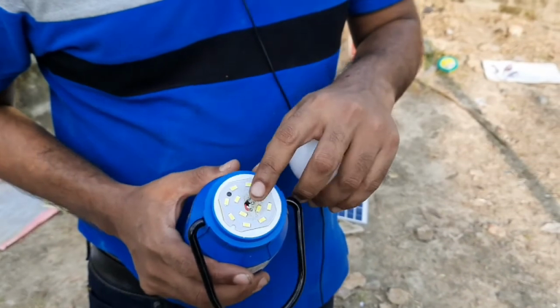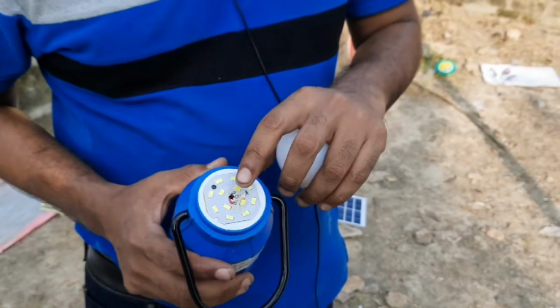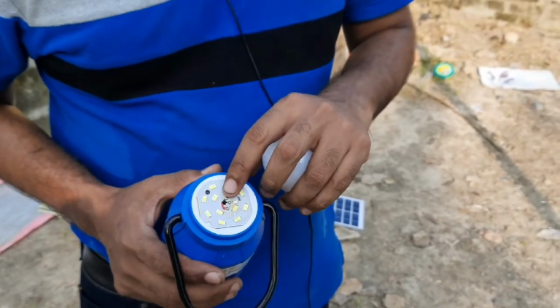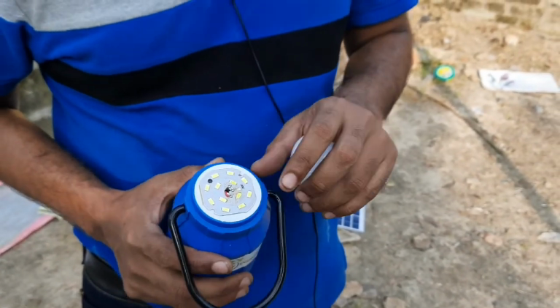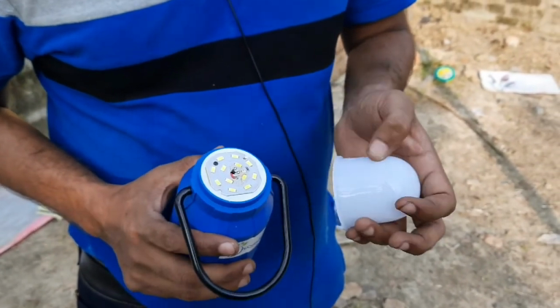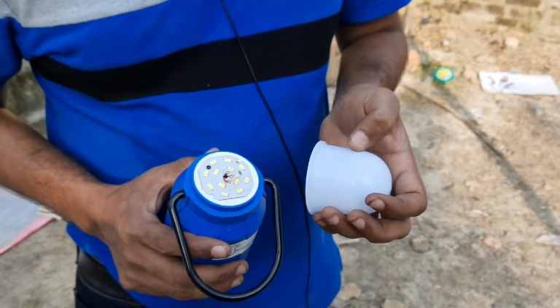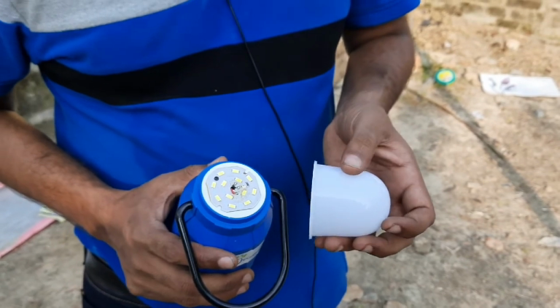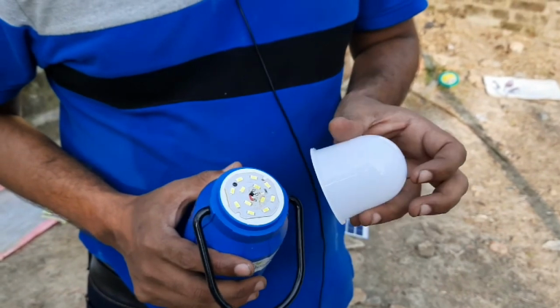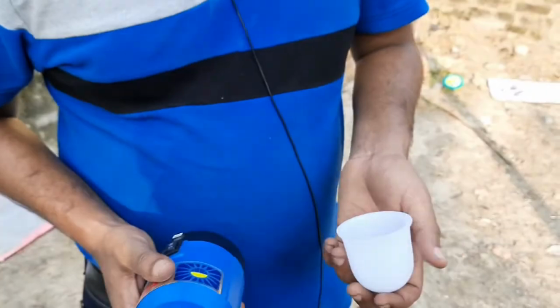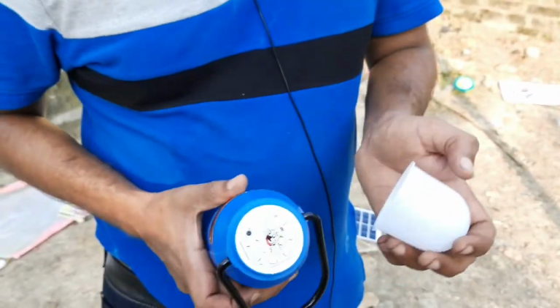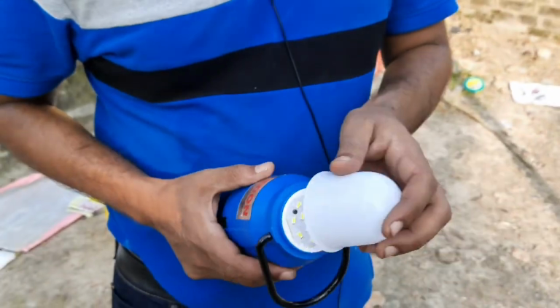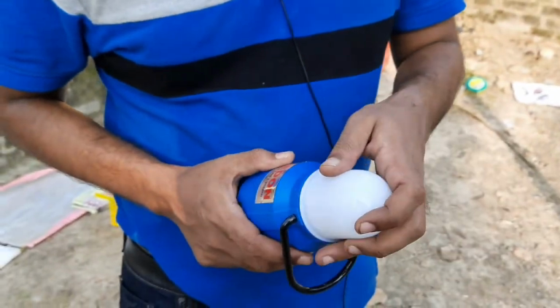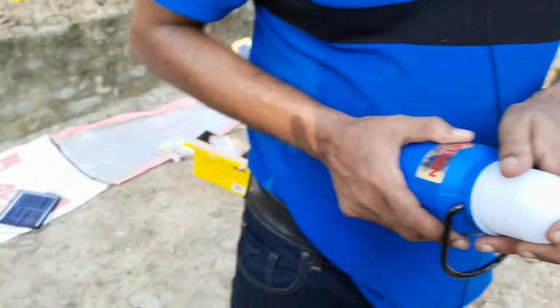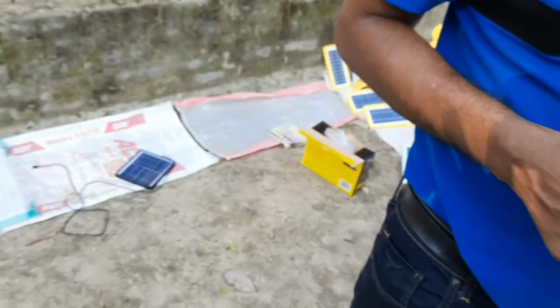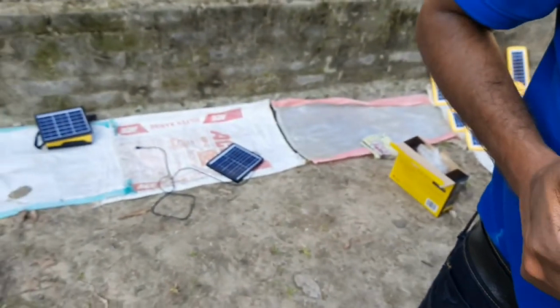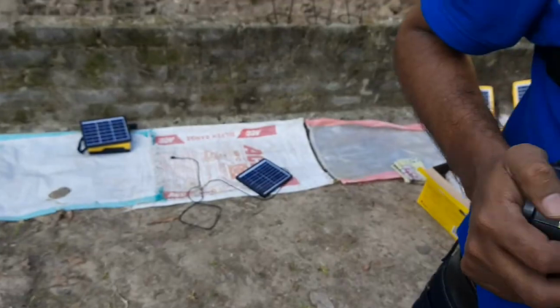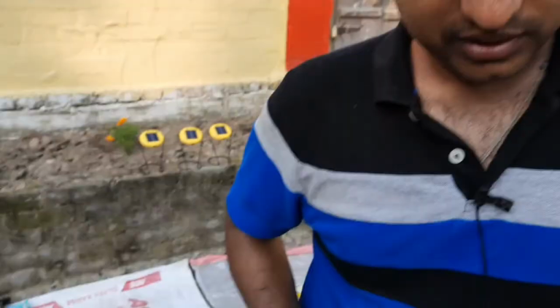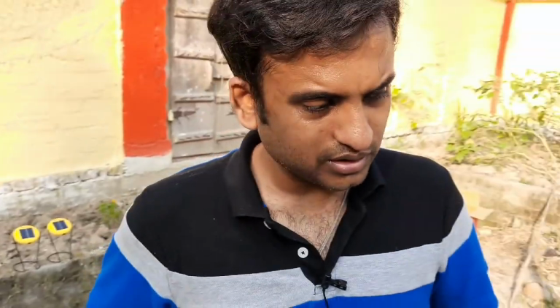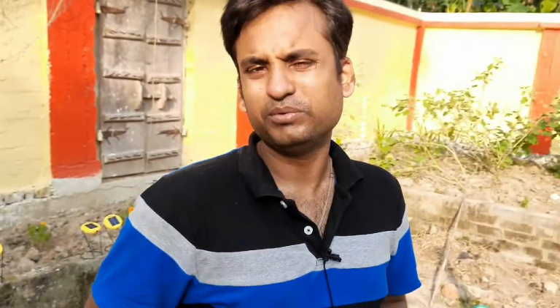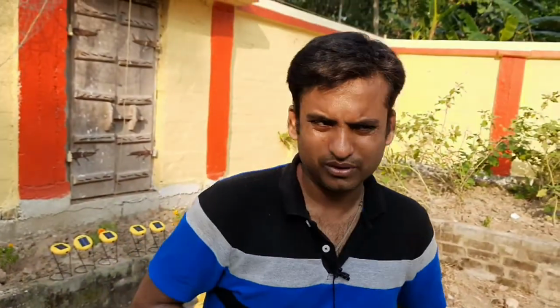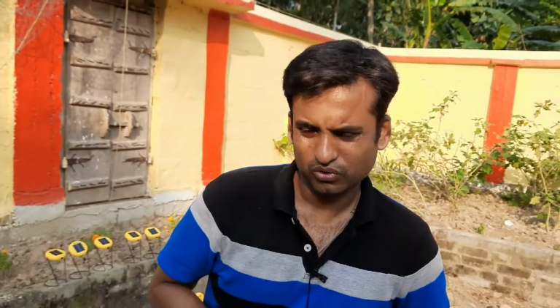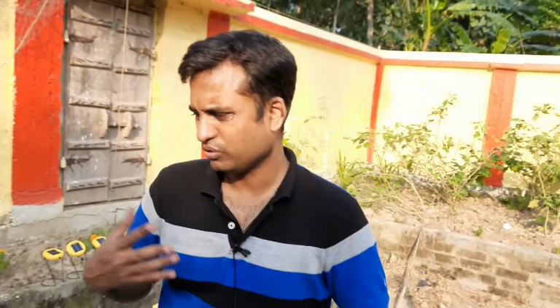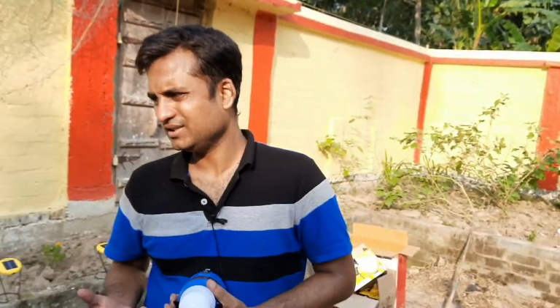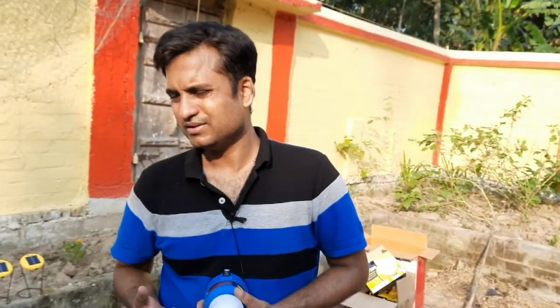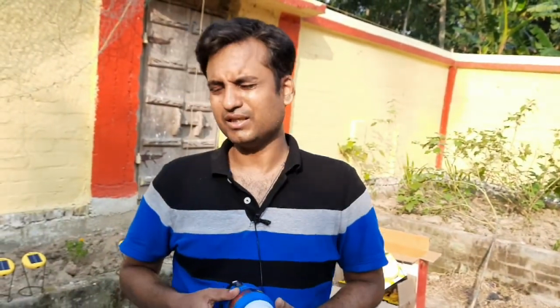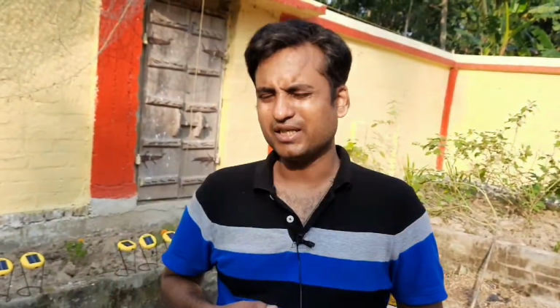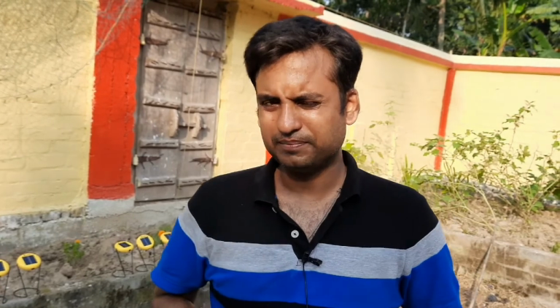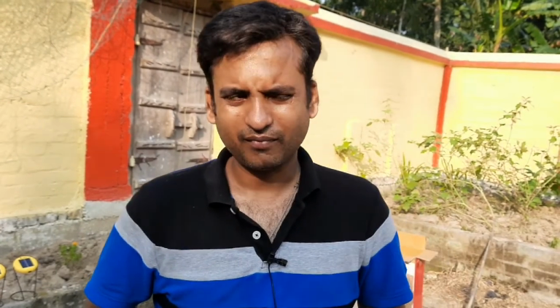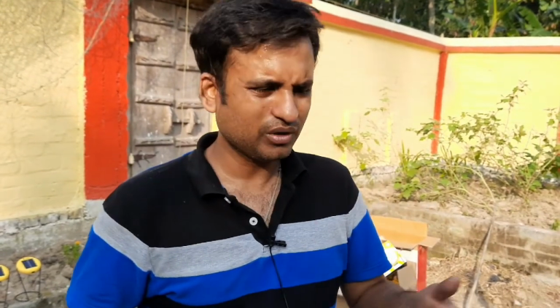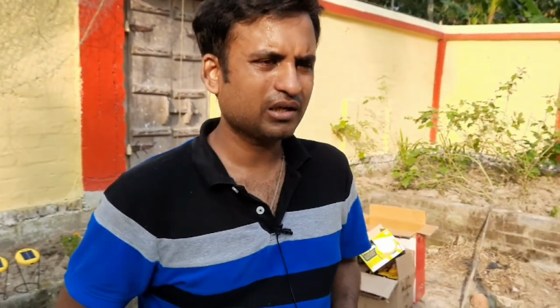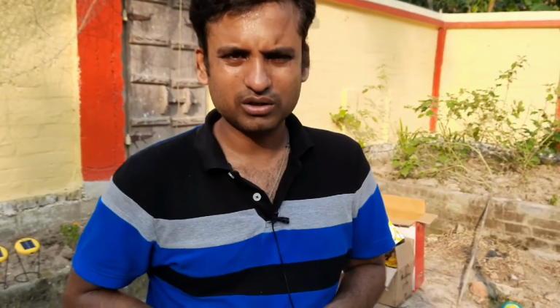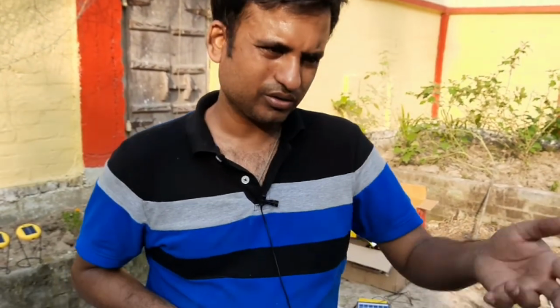These are the LEDs and this is the diffuser light, which helps in diffusing the light everywhere. These are LED lights and the manufacturing is quite easy, but fulfilling the objective of solar energy is what is more critical.